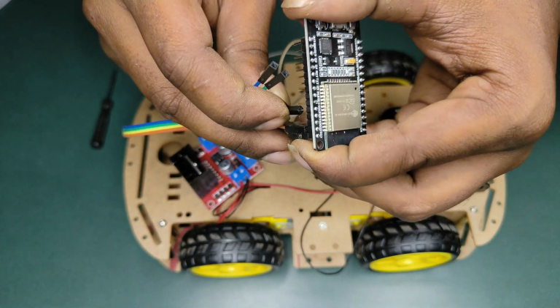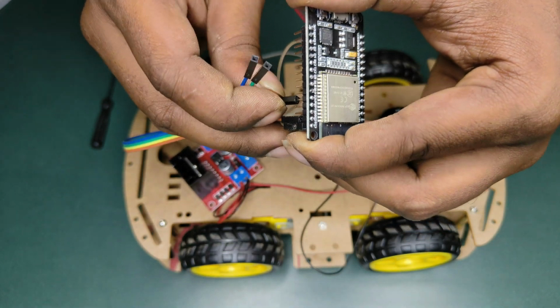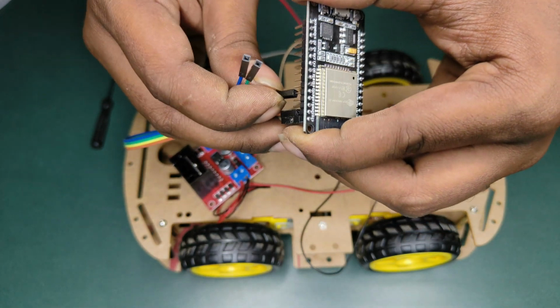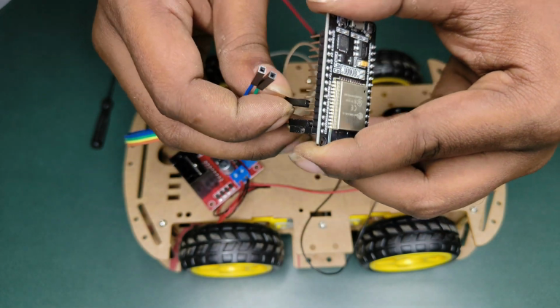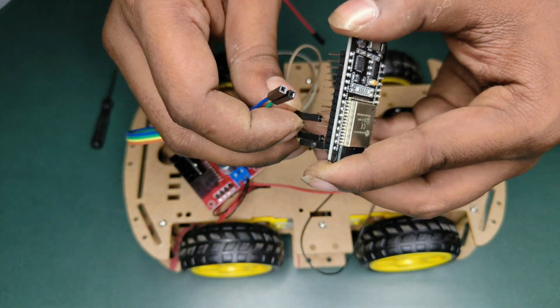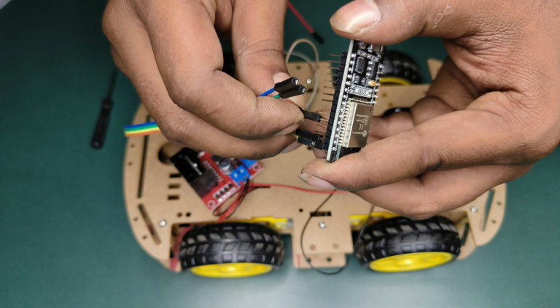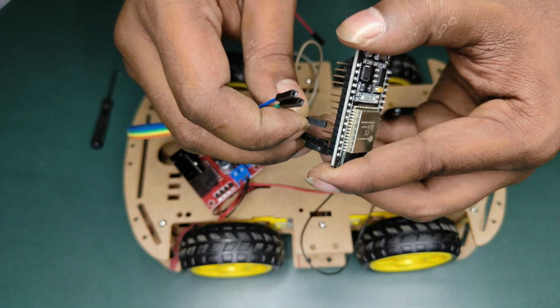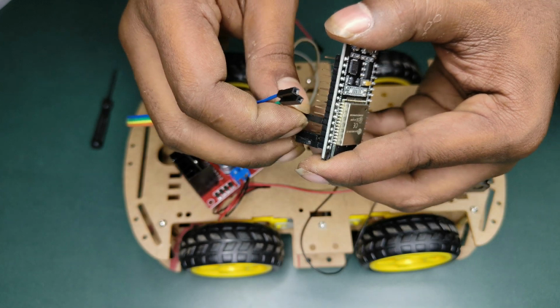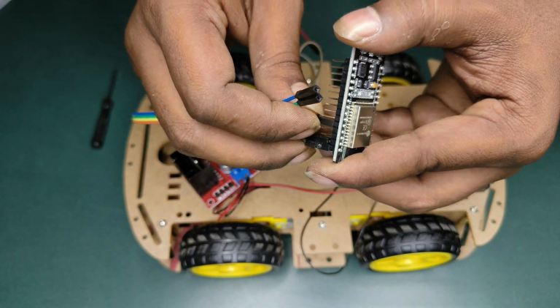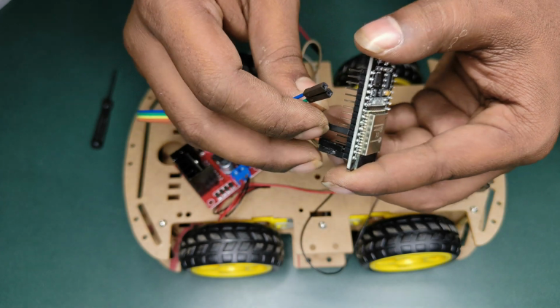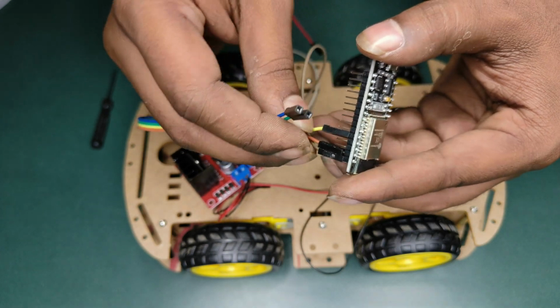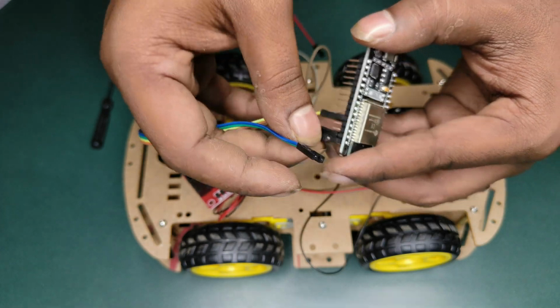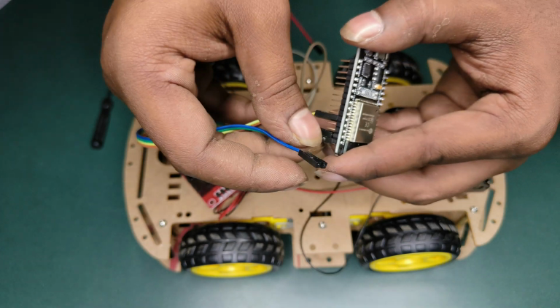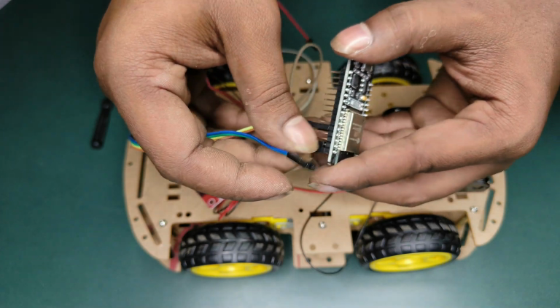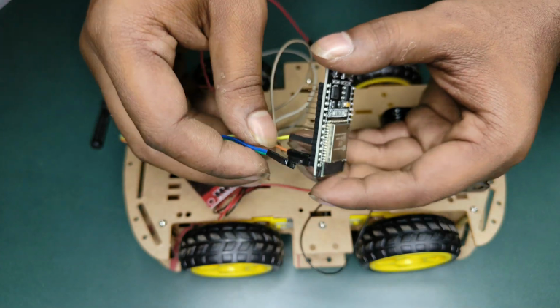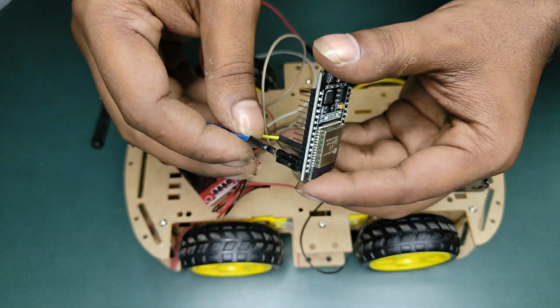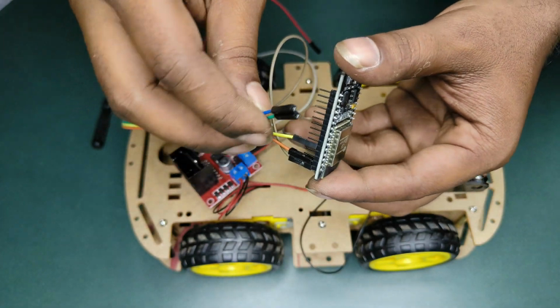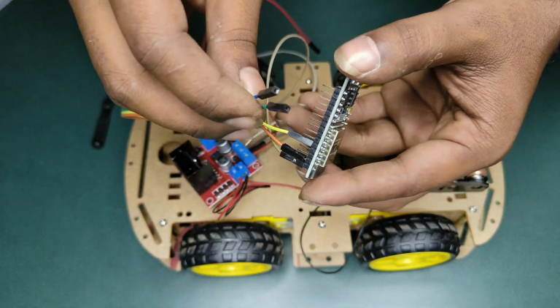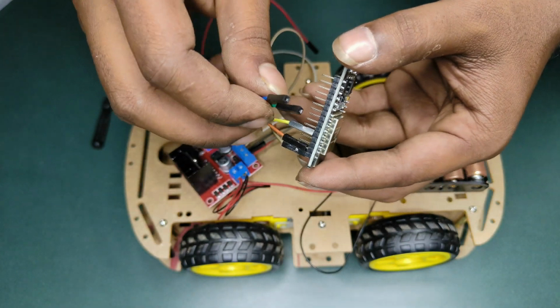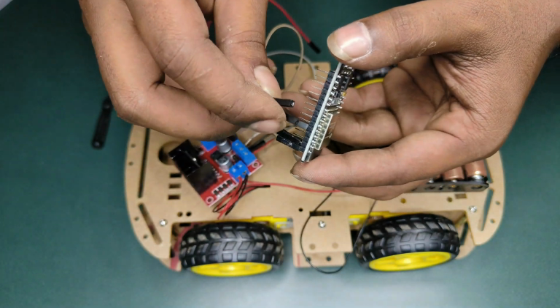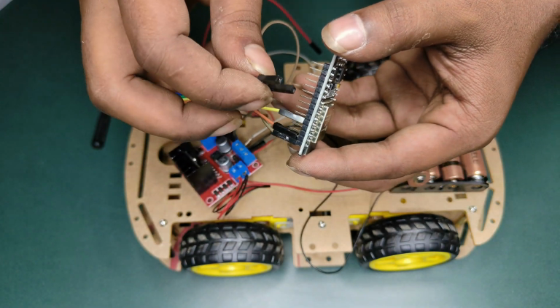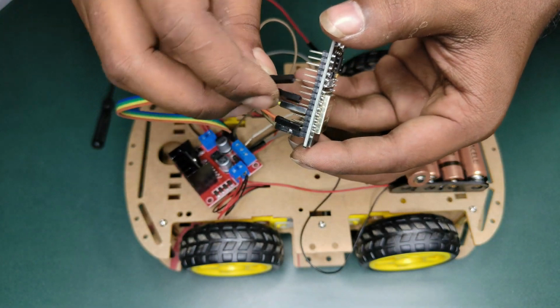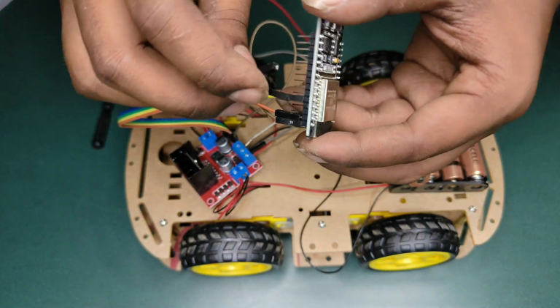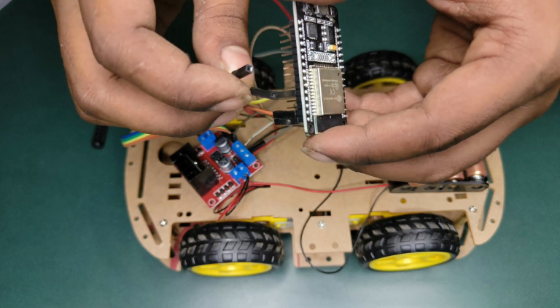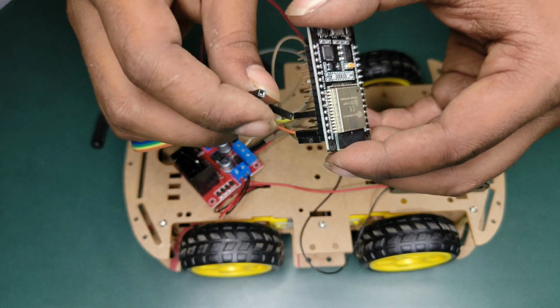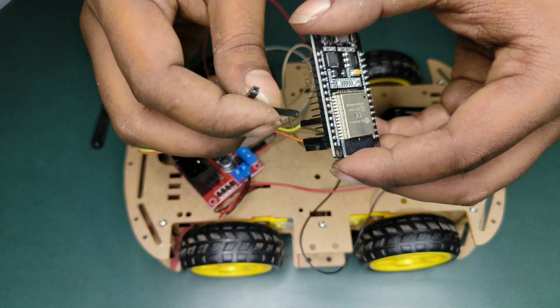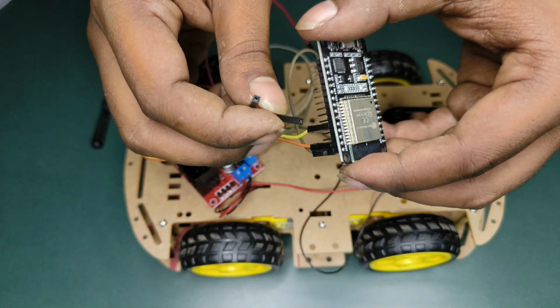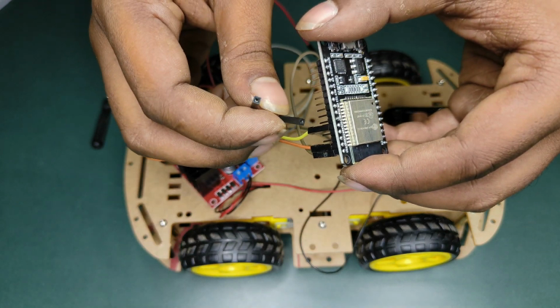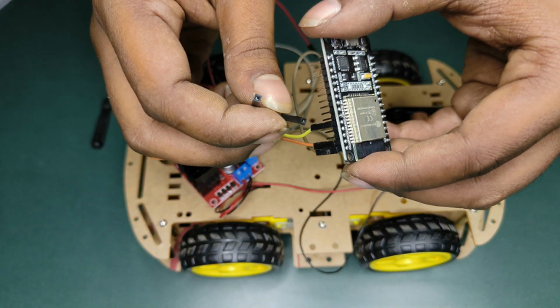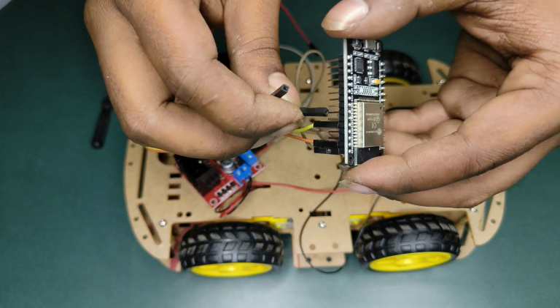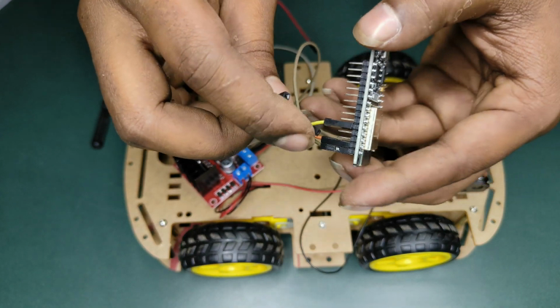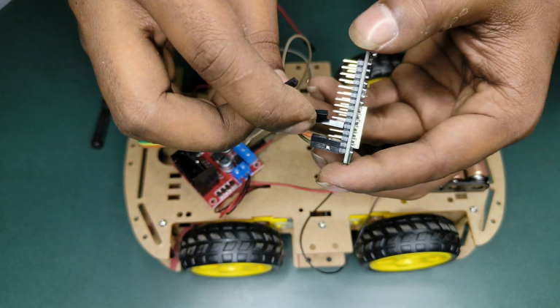IN3 connects to D19, and IN4 connects to D18.